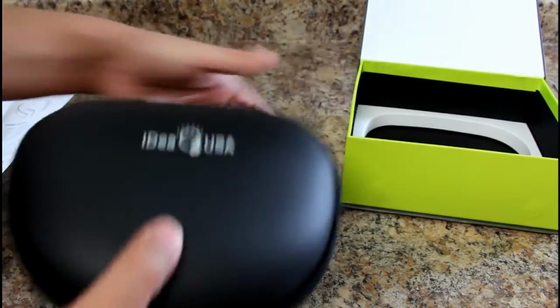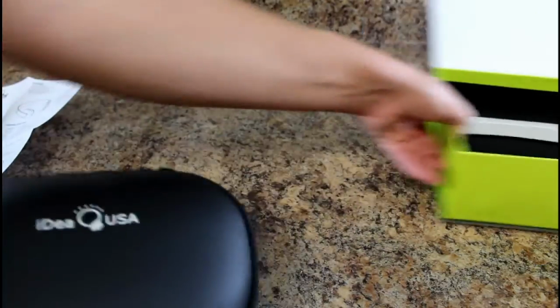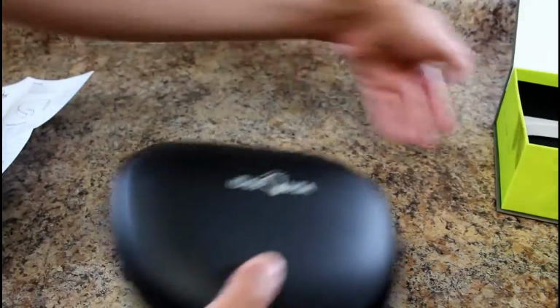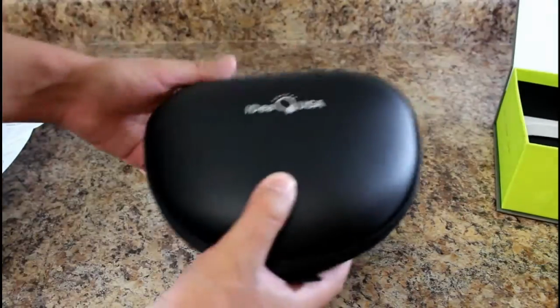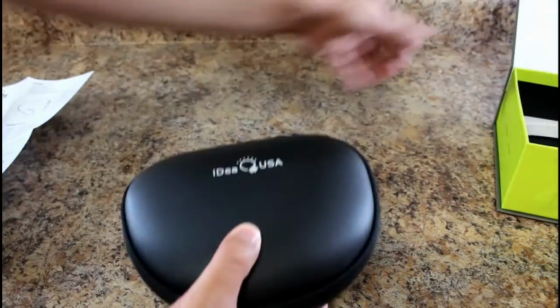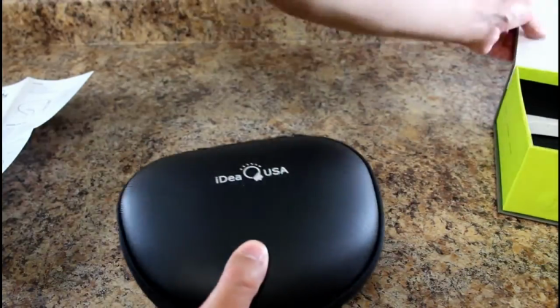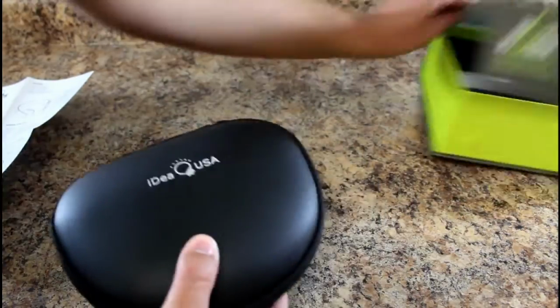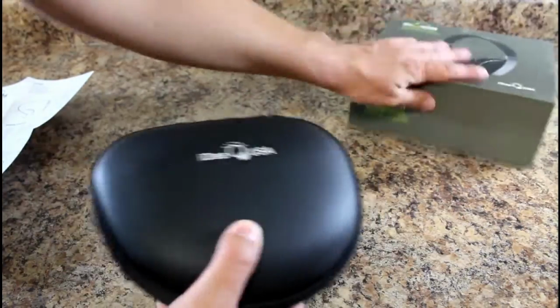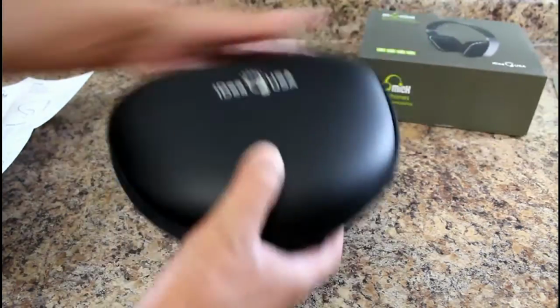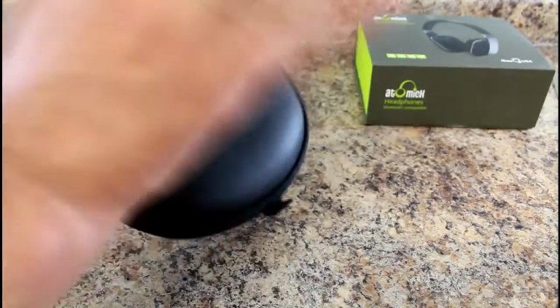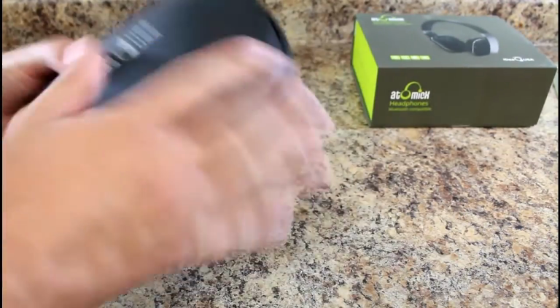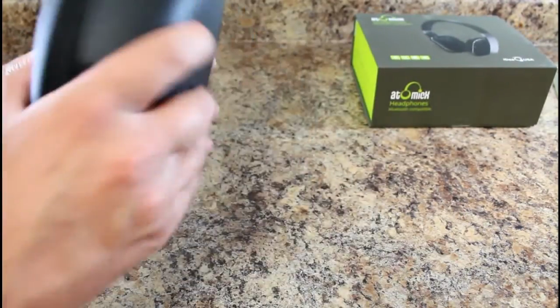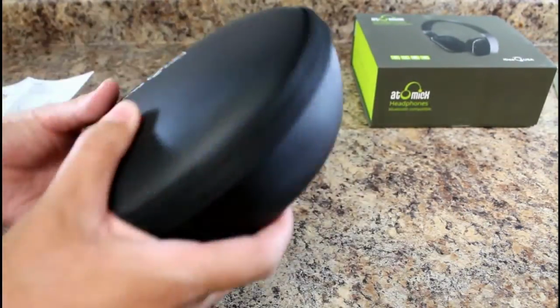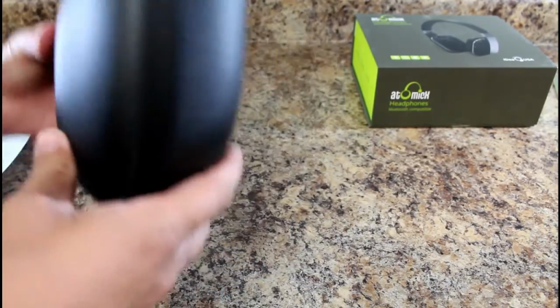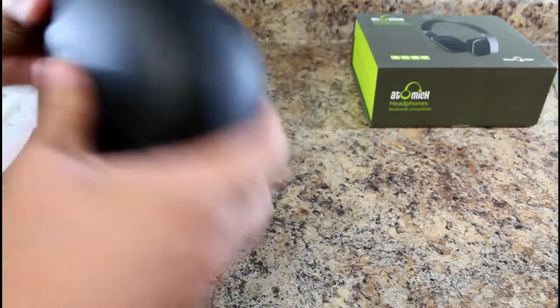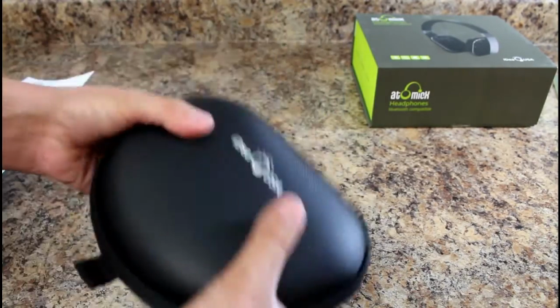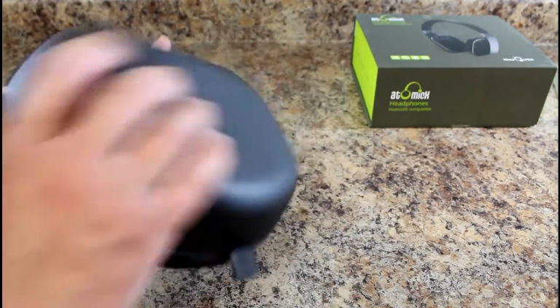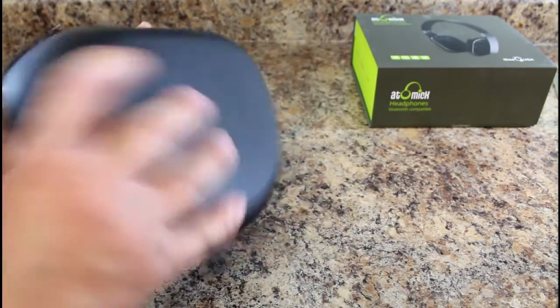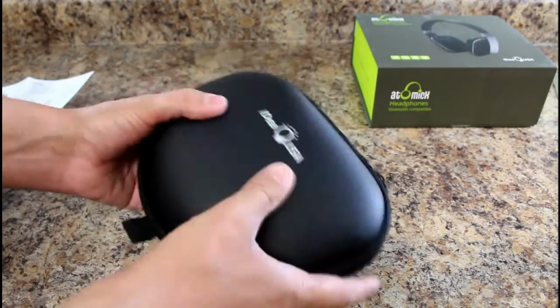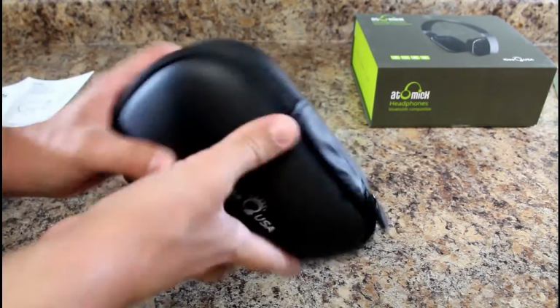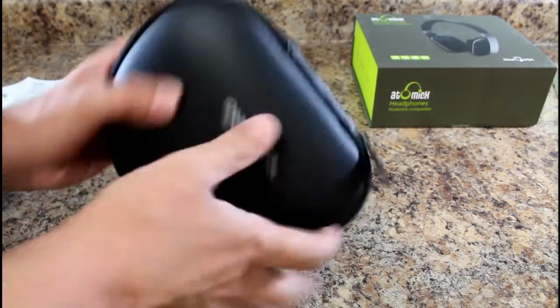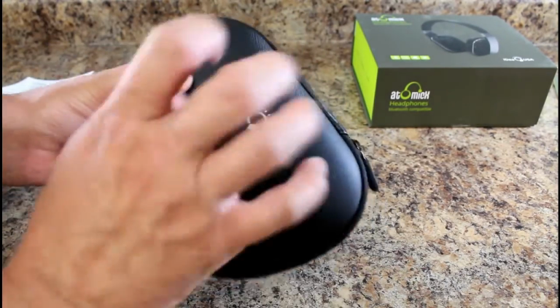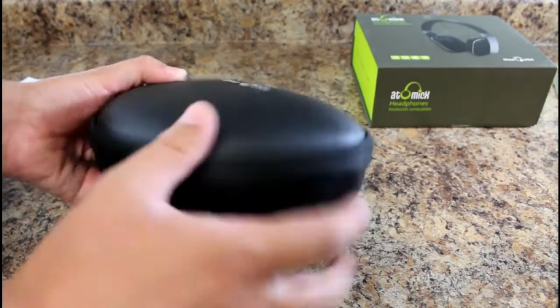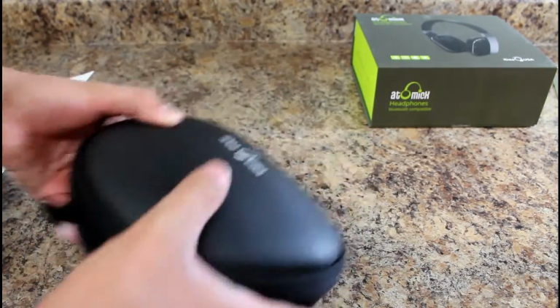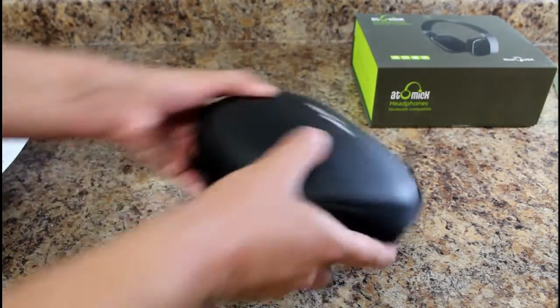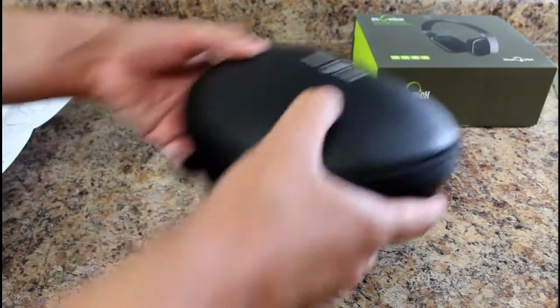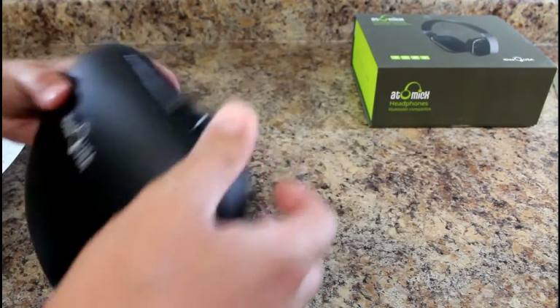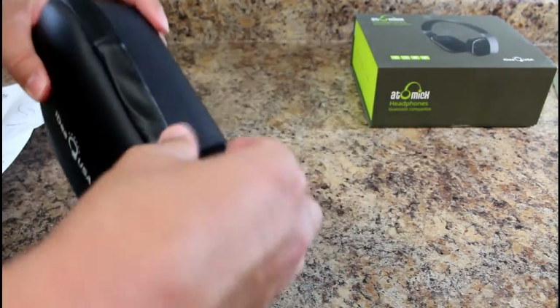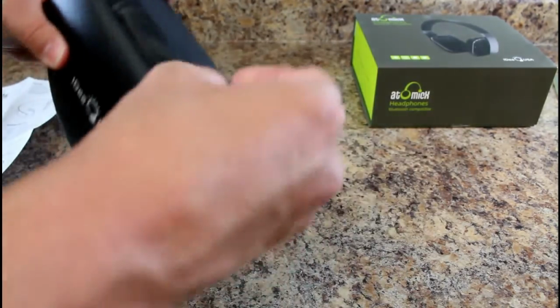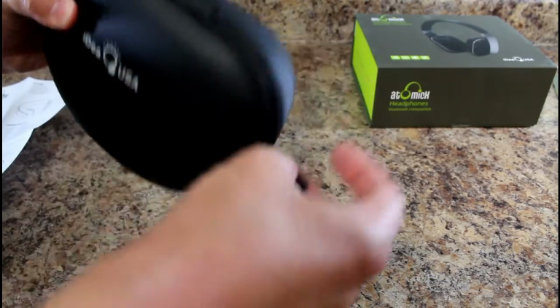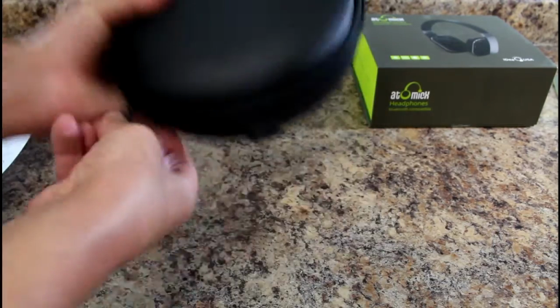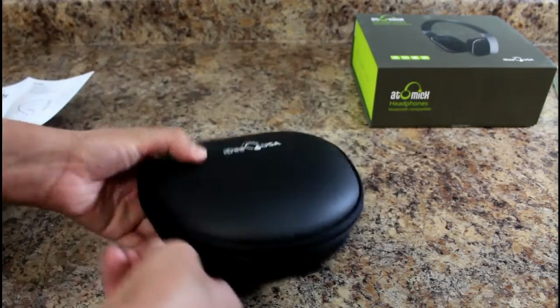Let's talk about the case real quick — nice, solid travel case. I have a backpack I carry onto the plane, and I feel like I could throw that in there and not worry about it. So that's nice.